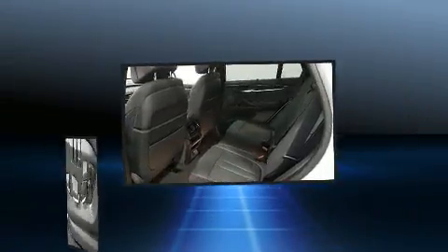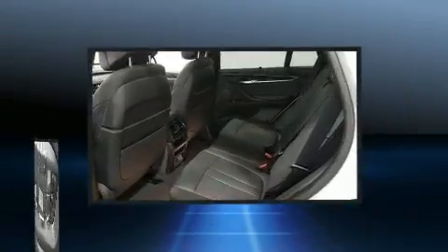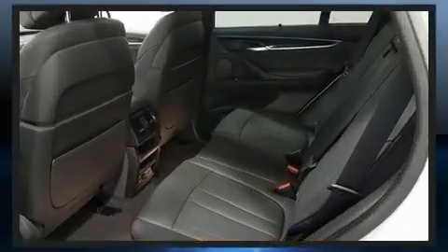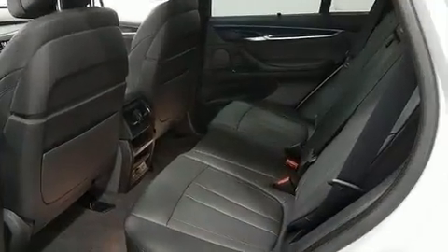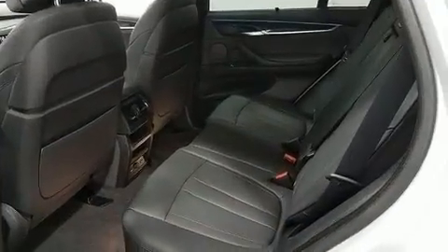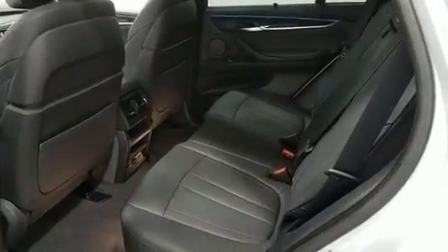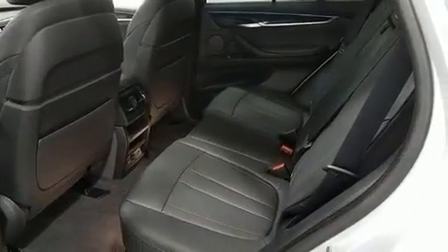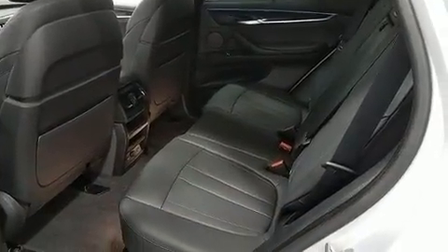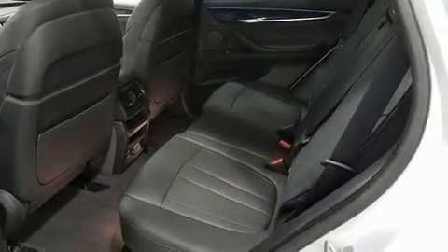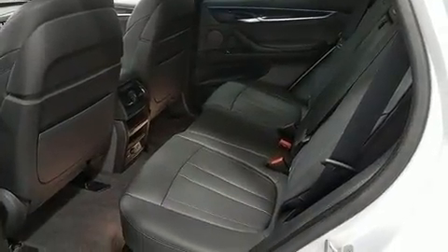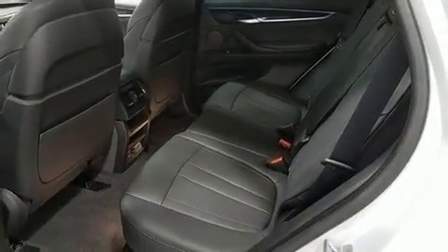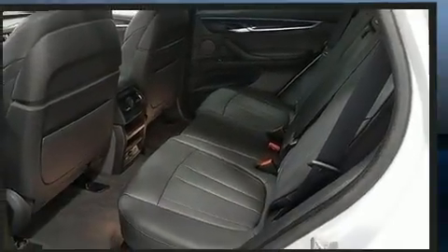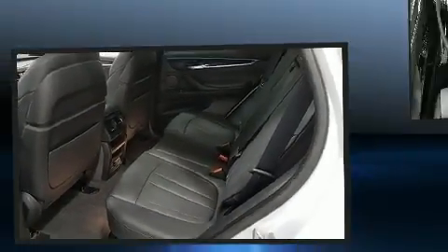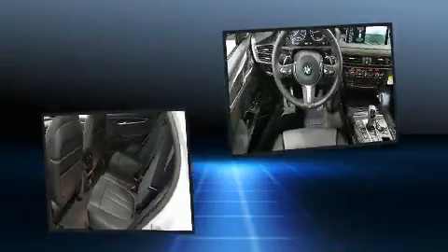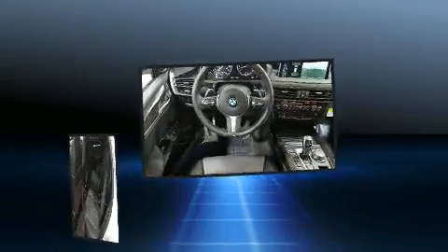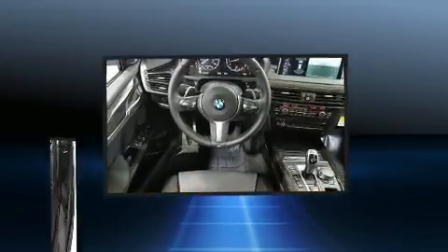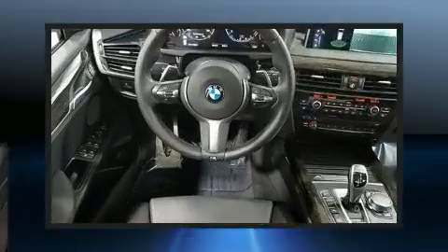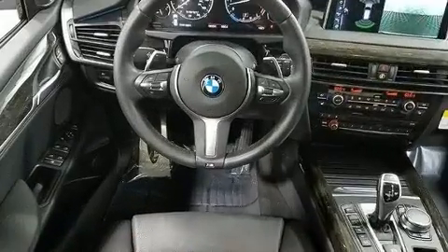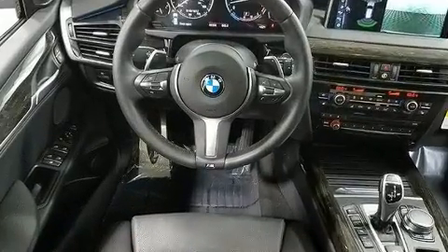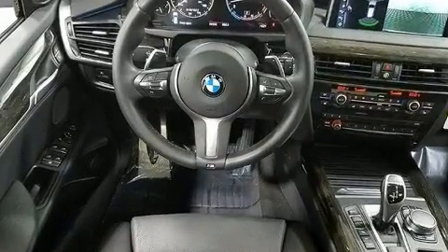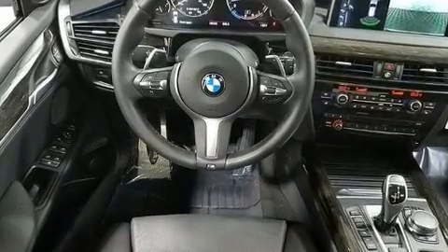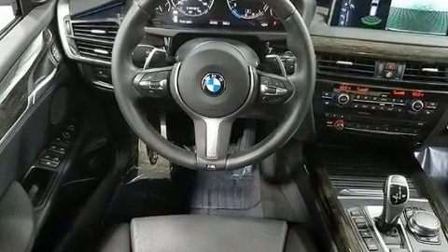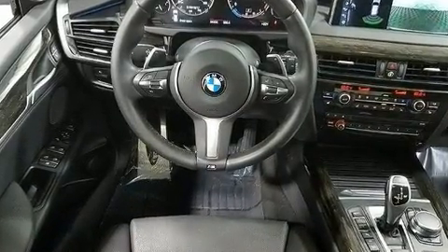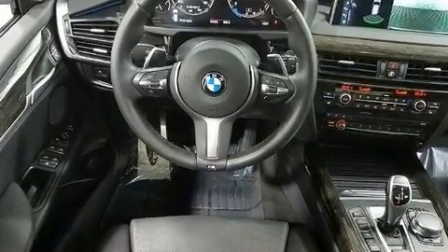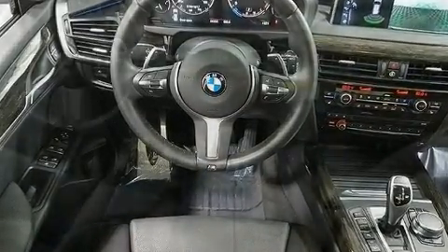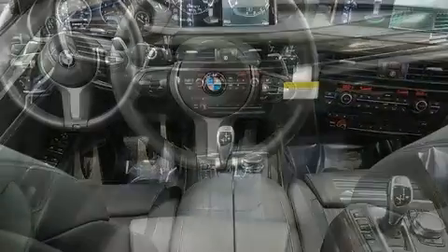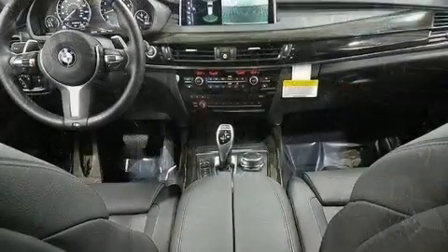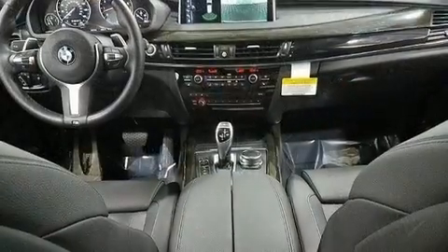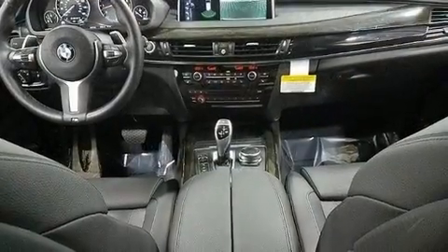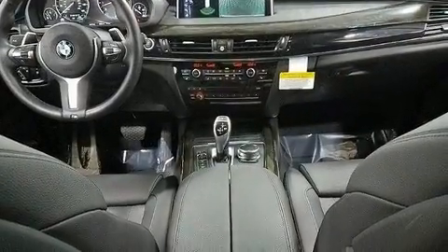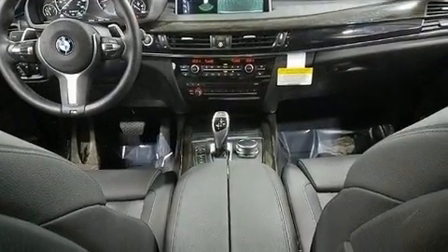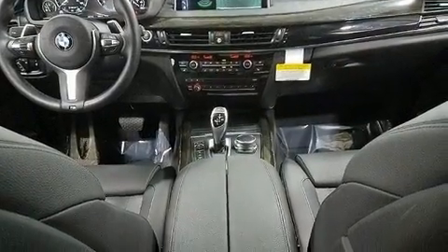BMW prioritized handling and performance with features such as automatic dimming door mirrors, a heated steering wheel, lane departure warning, and power seats.